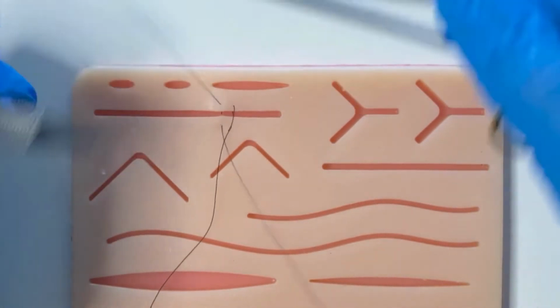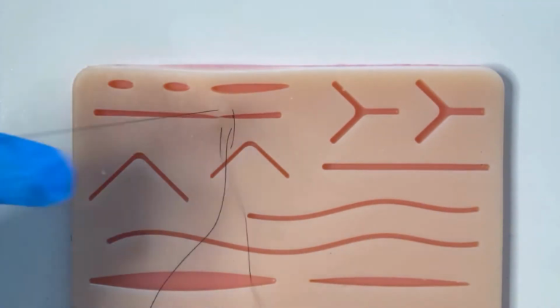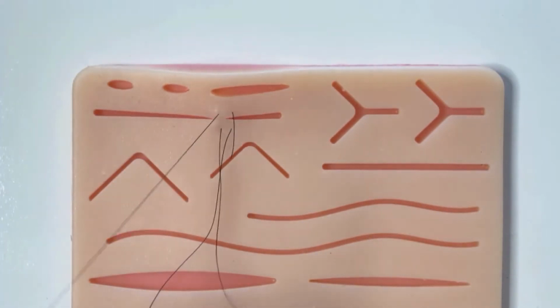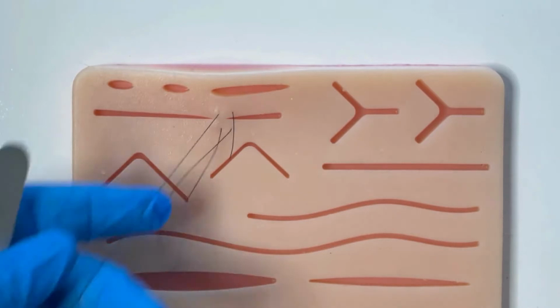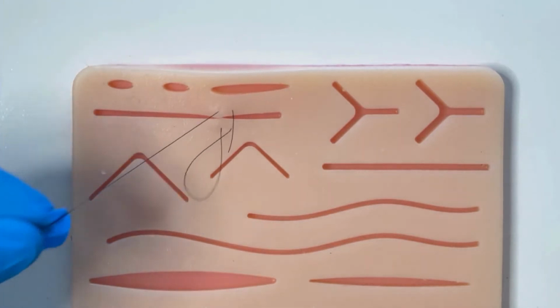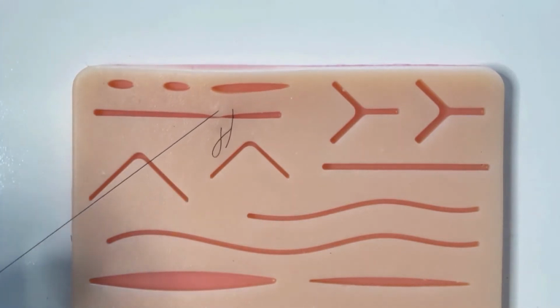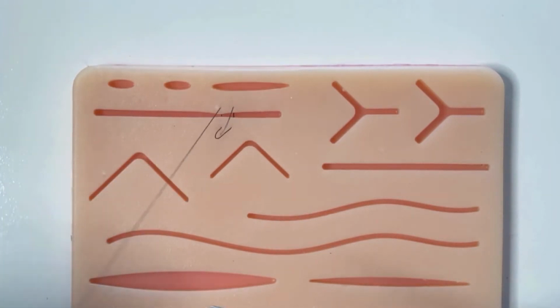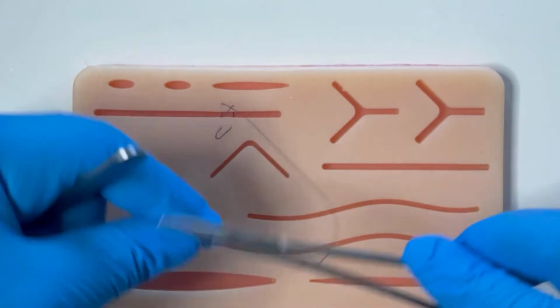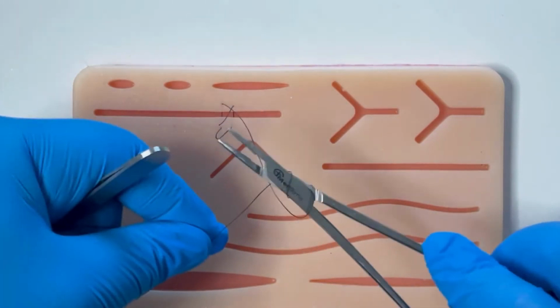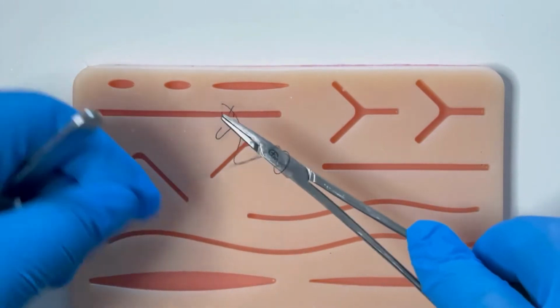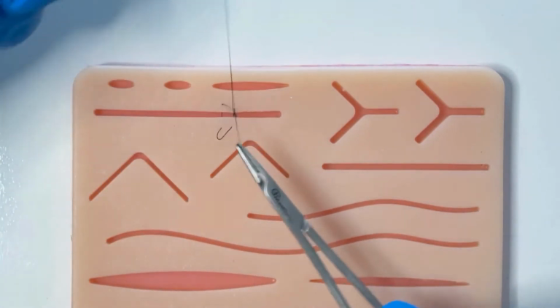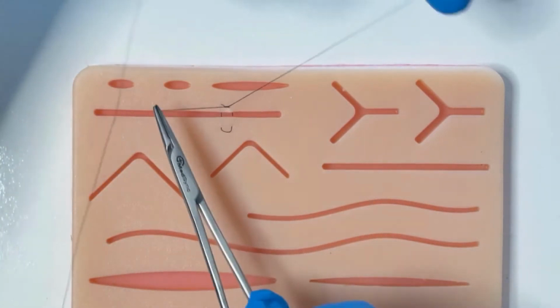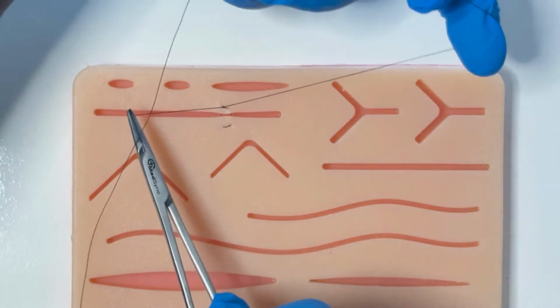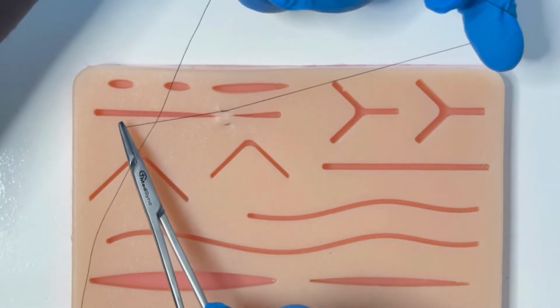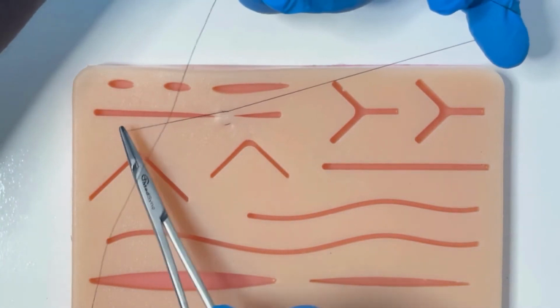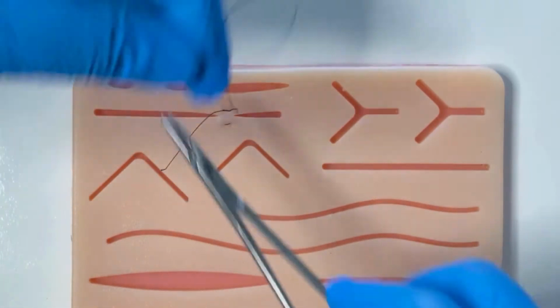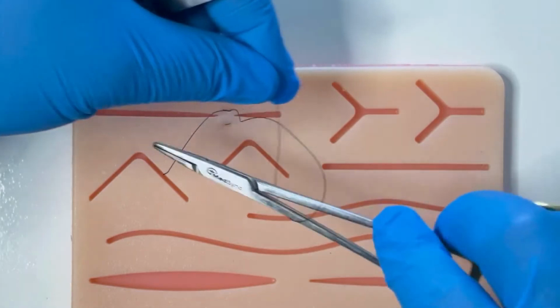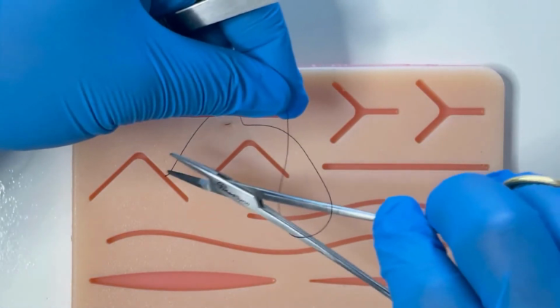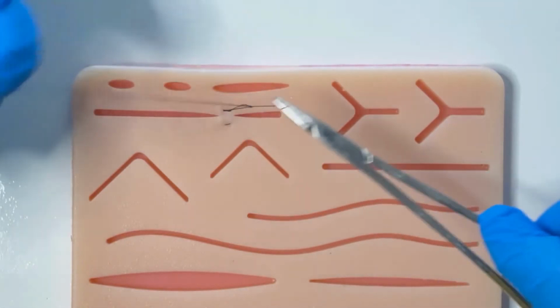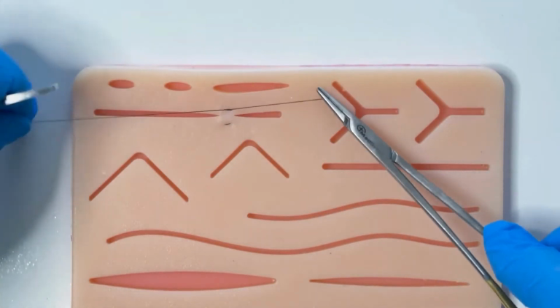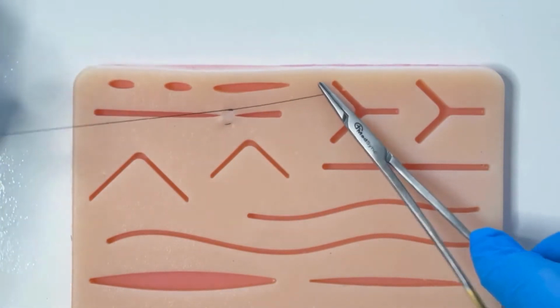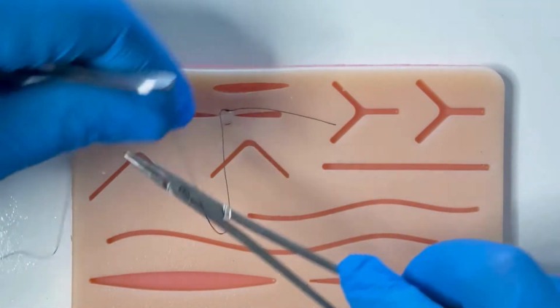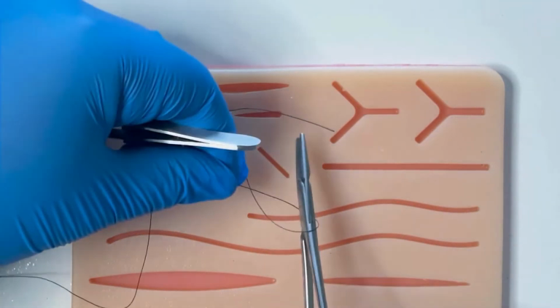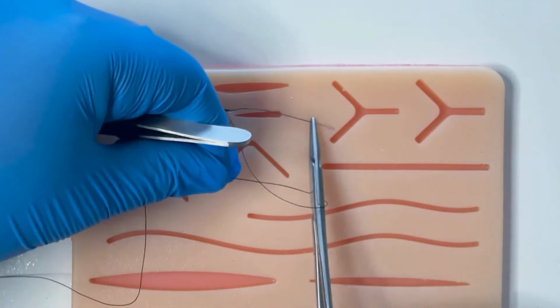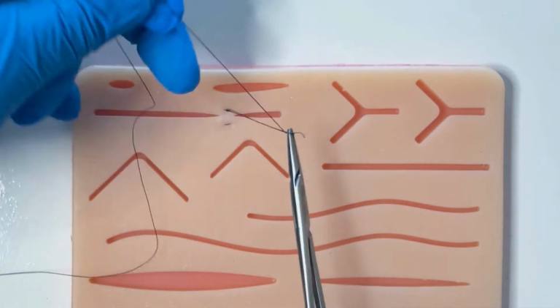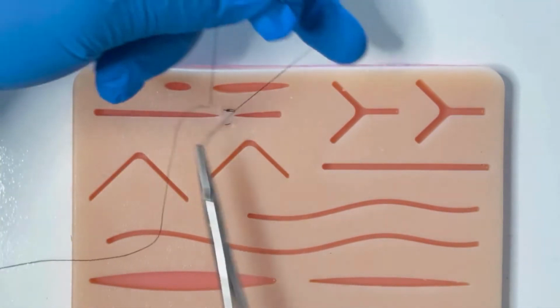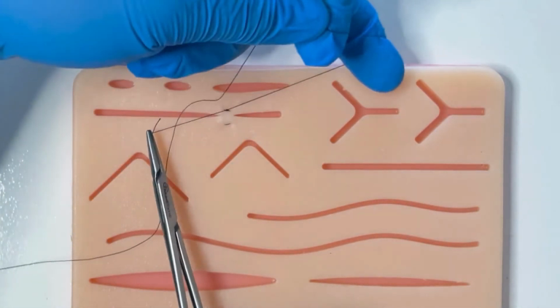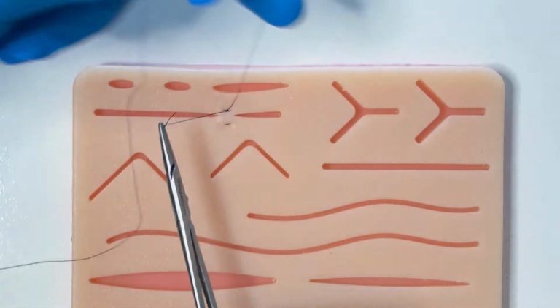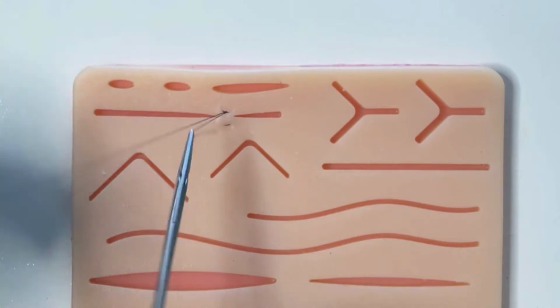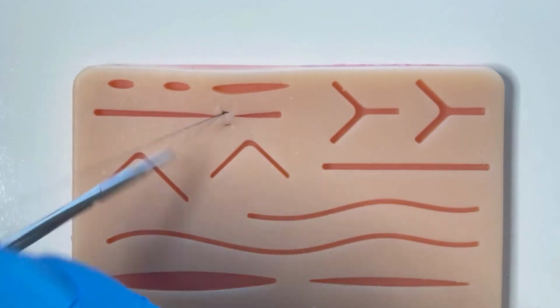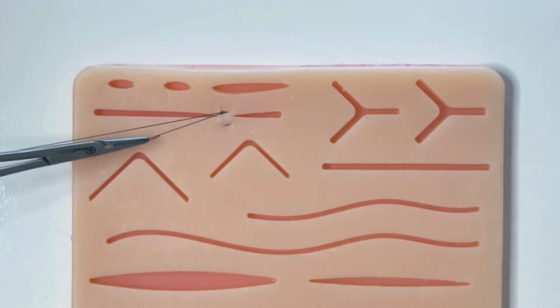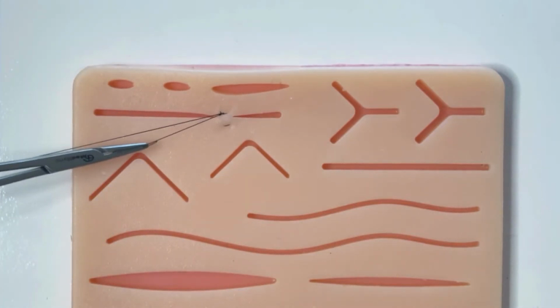This technique is good for wound eversion and can also be helpful for eliminating some tension. See our full video on mattress suturing for more detail.